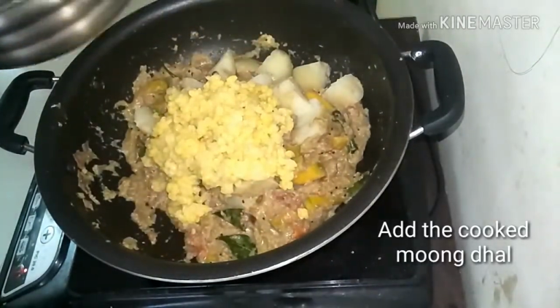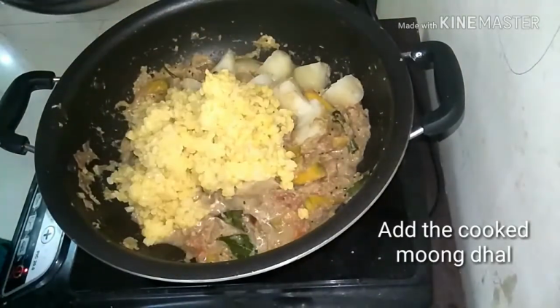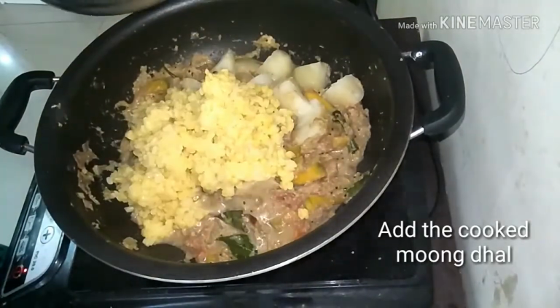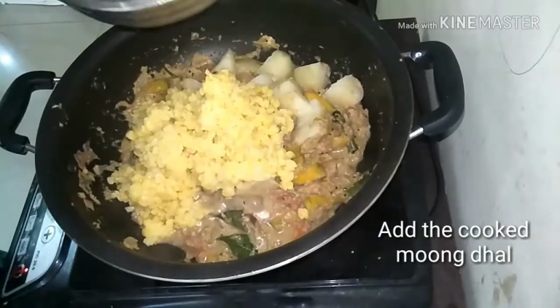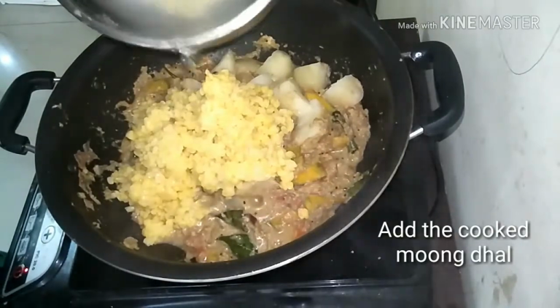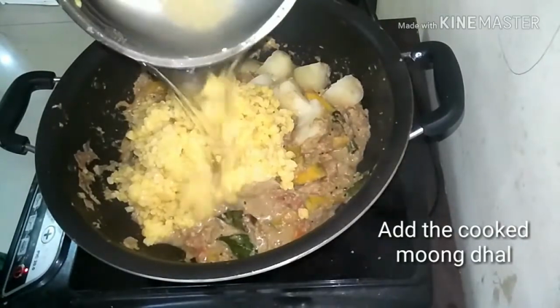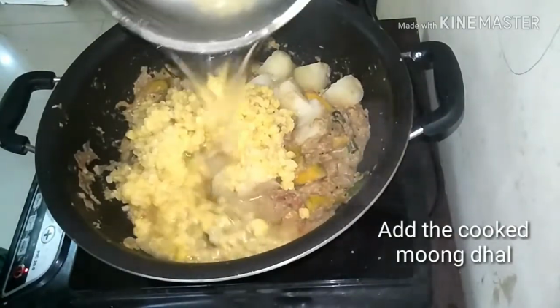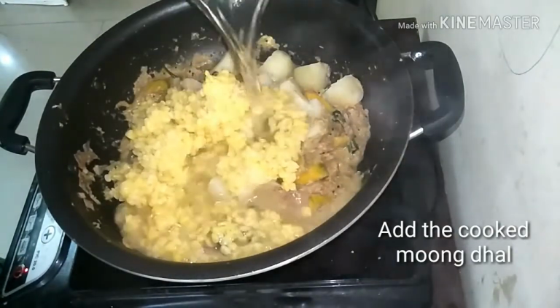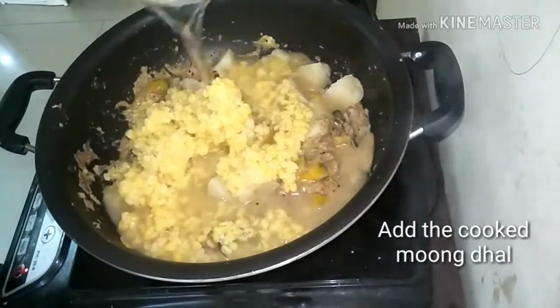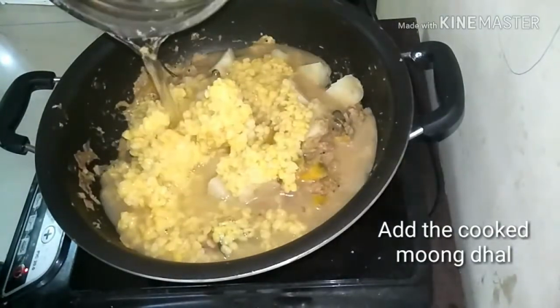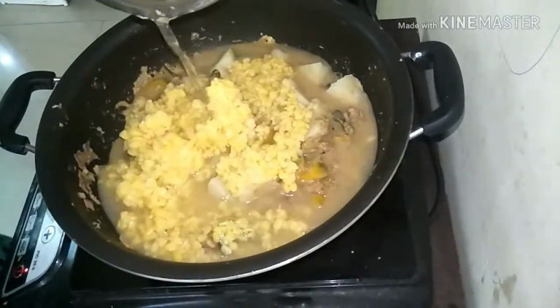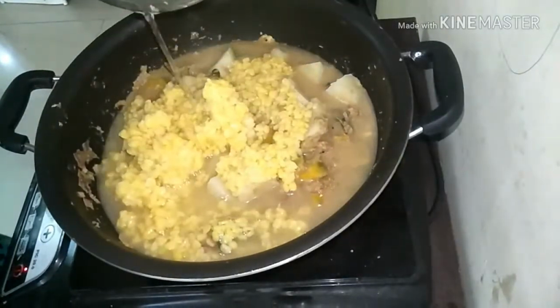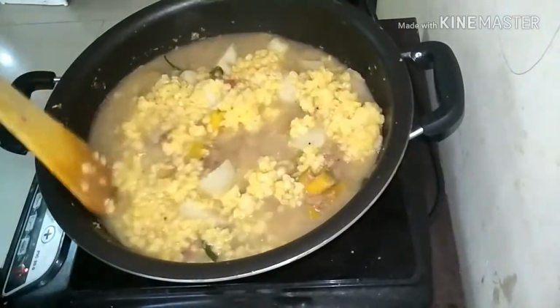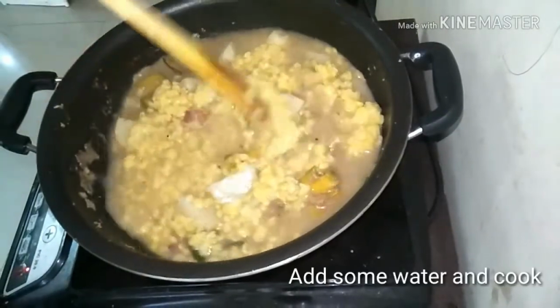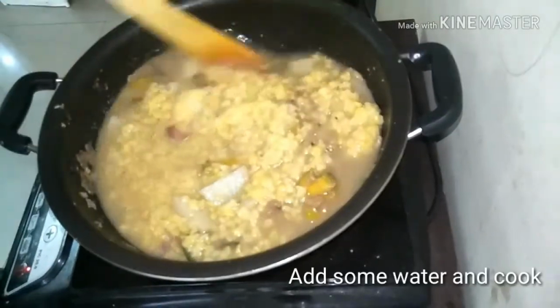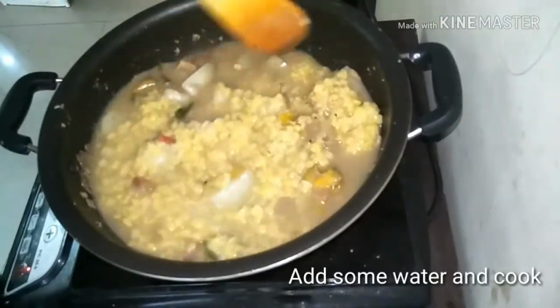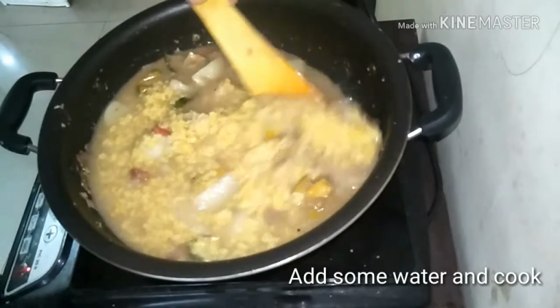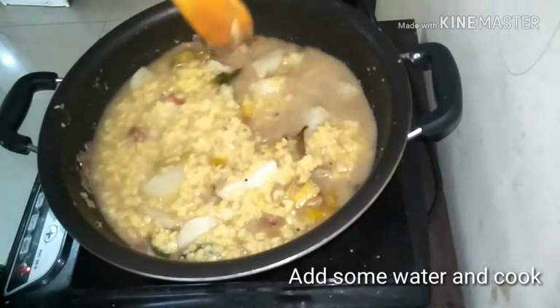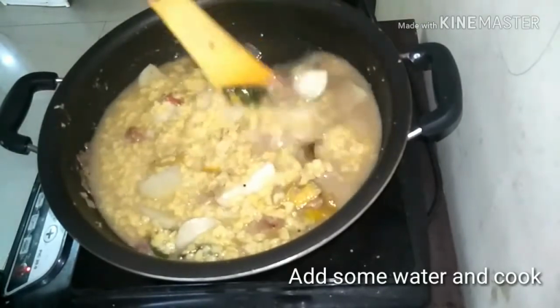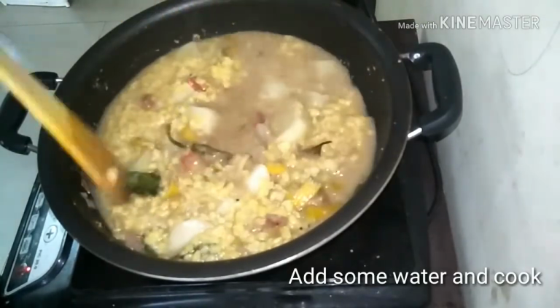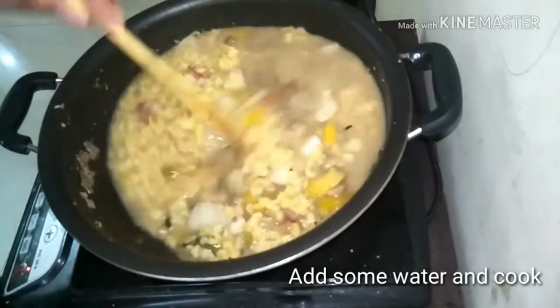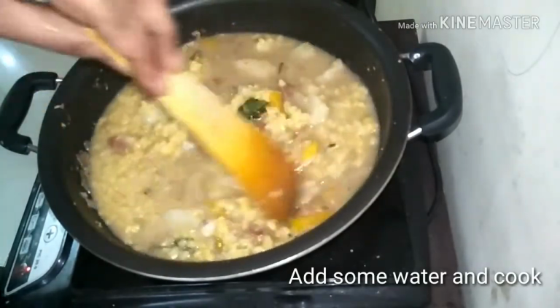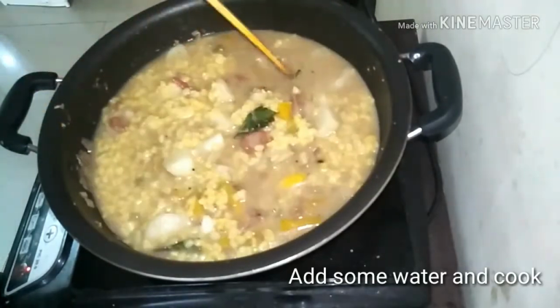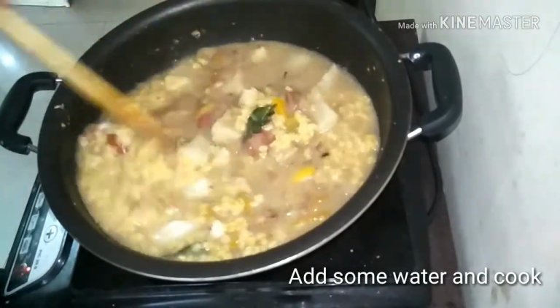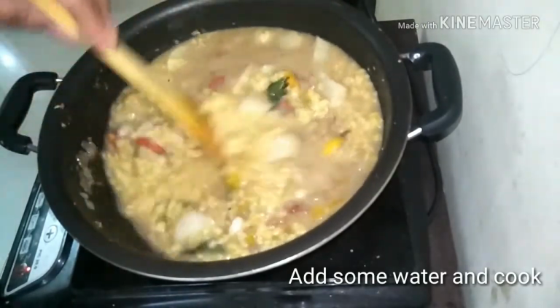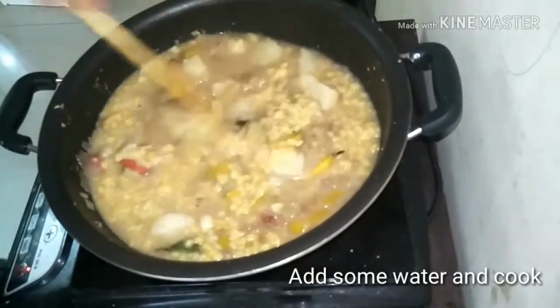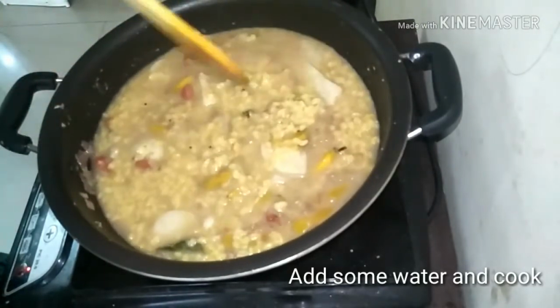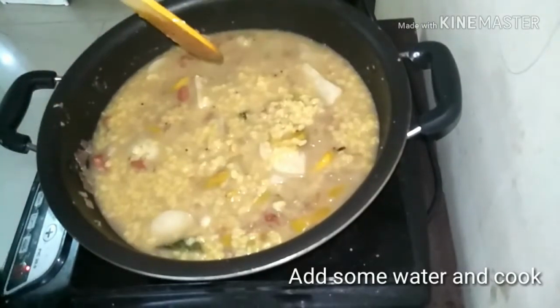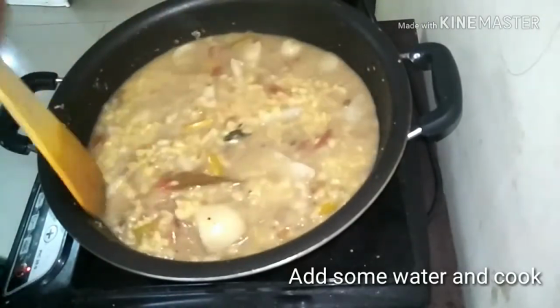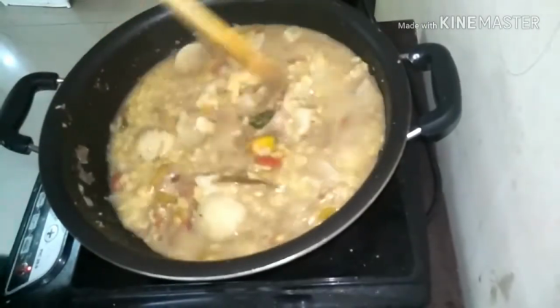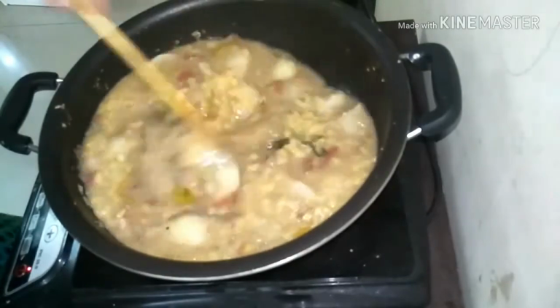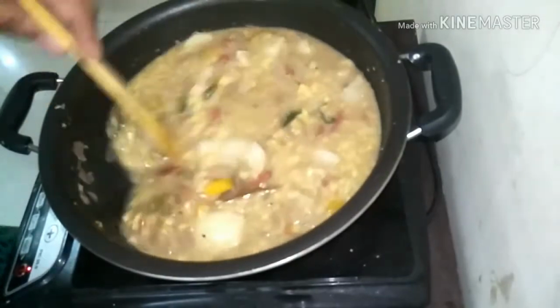Then add in the cooked moong dal. Add some water and mix everything nicely. Cook for a further 10 minutes.